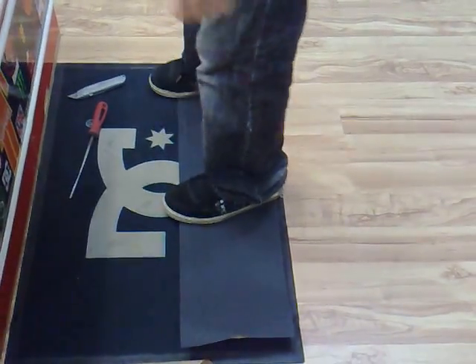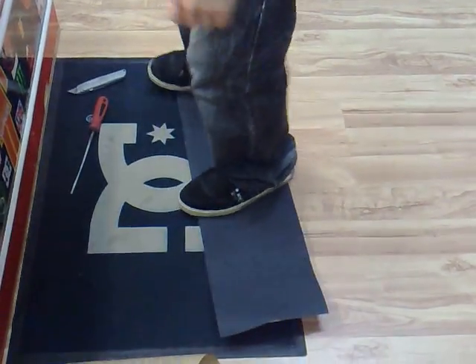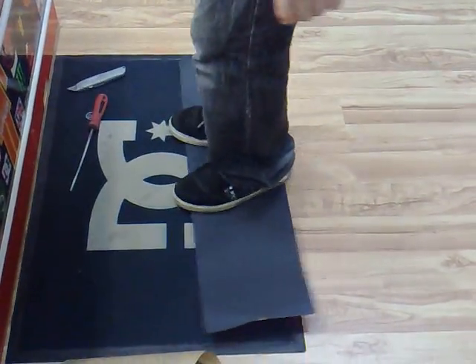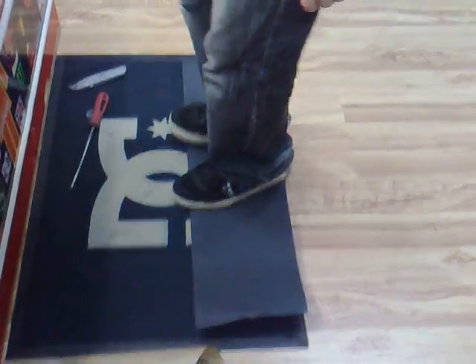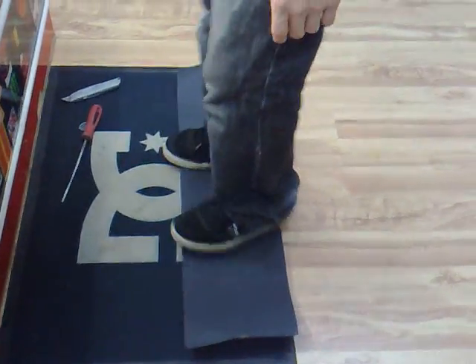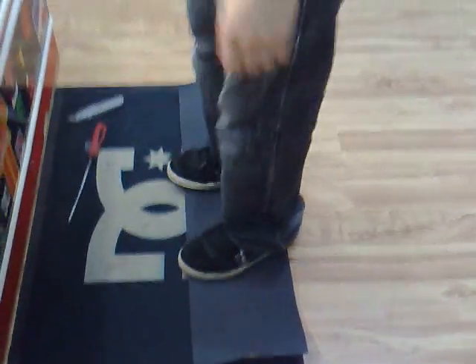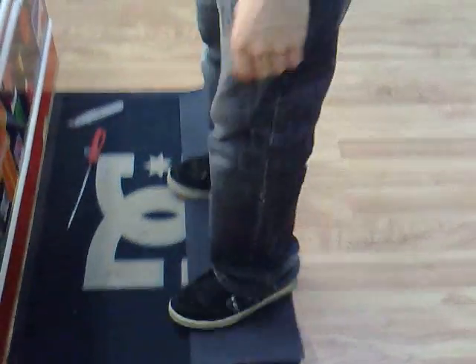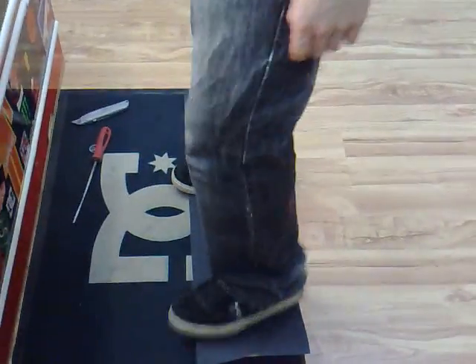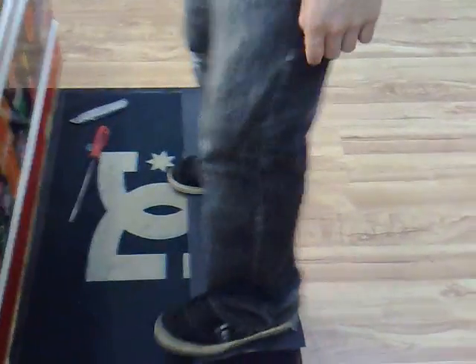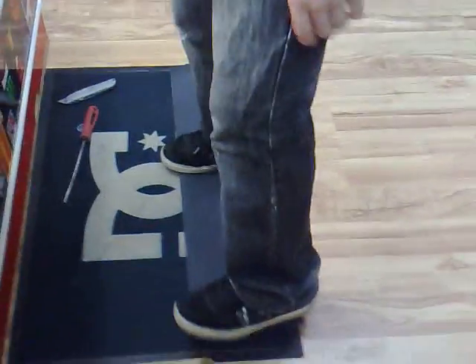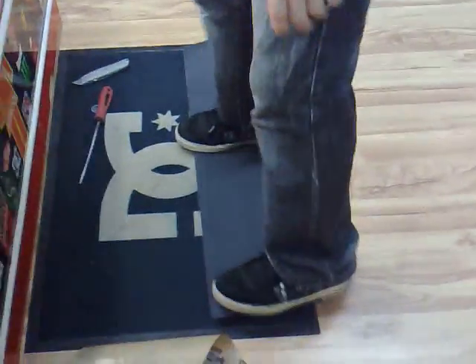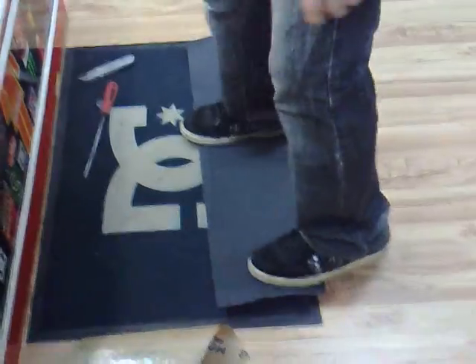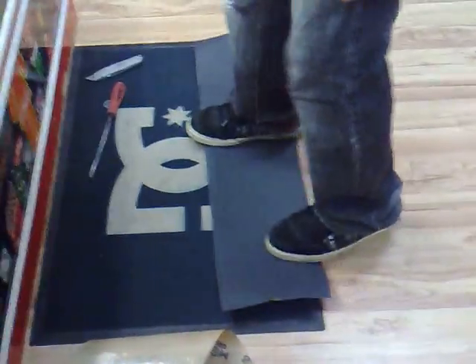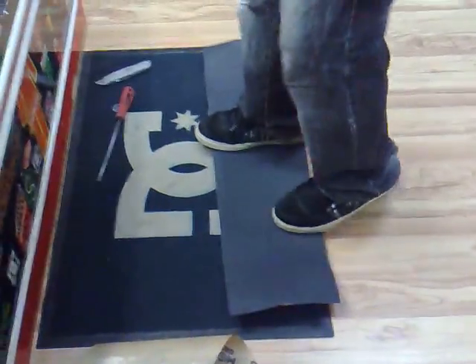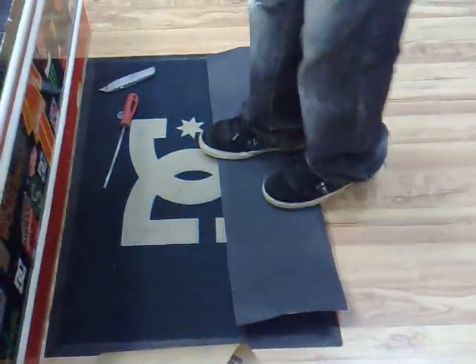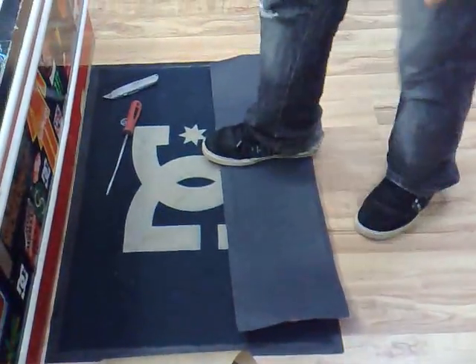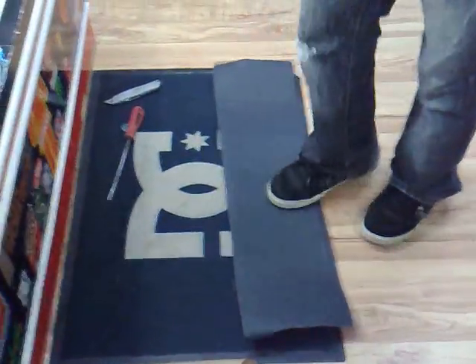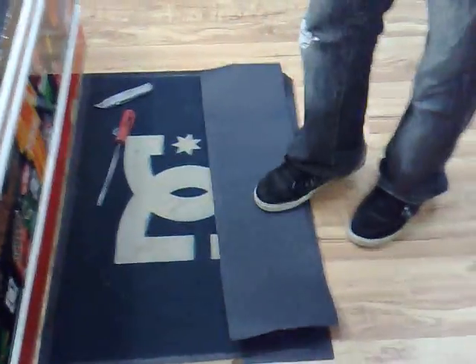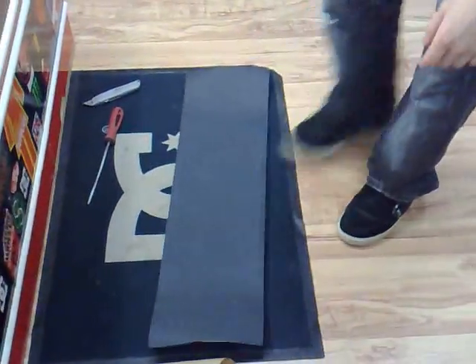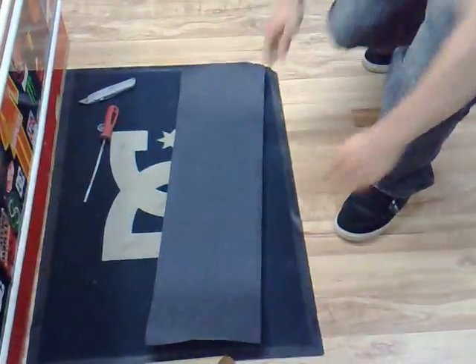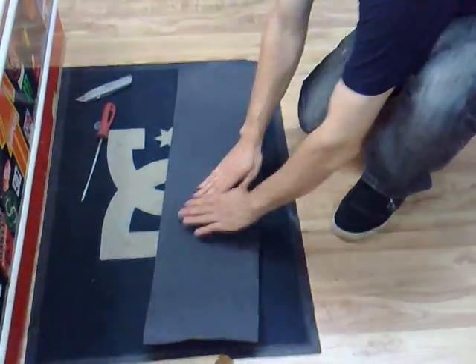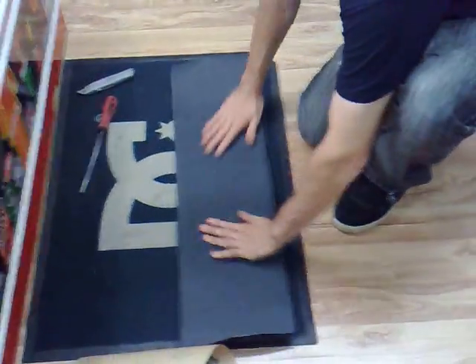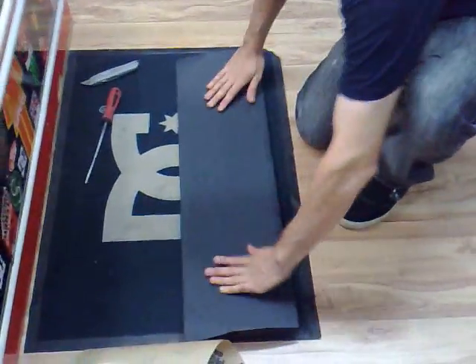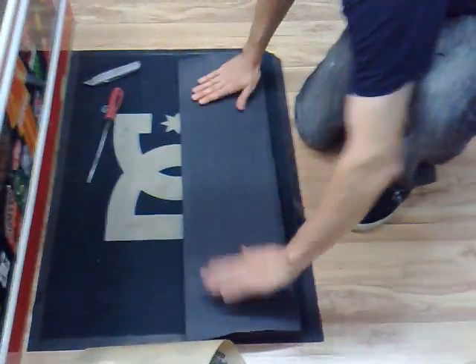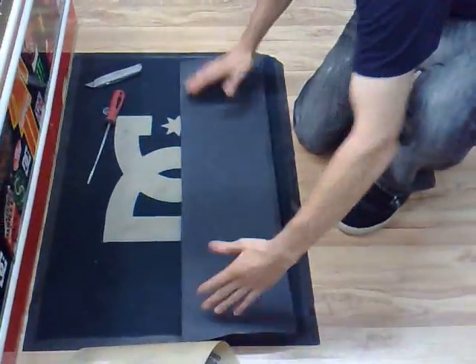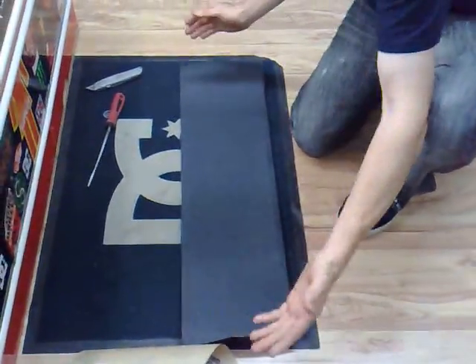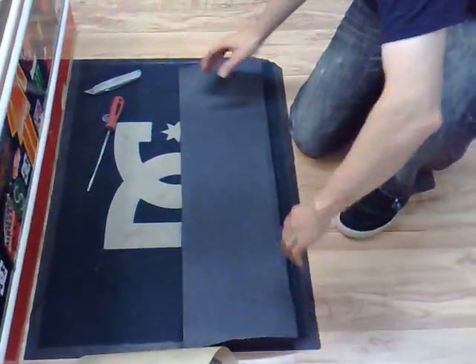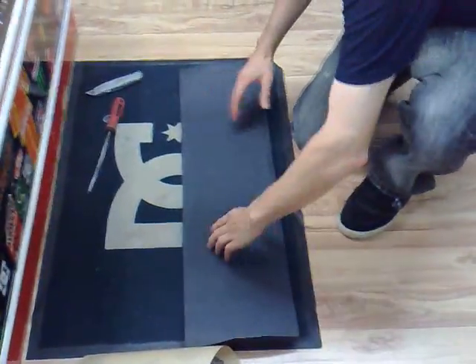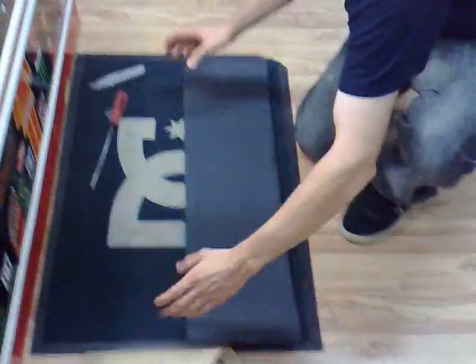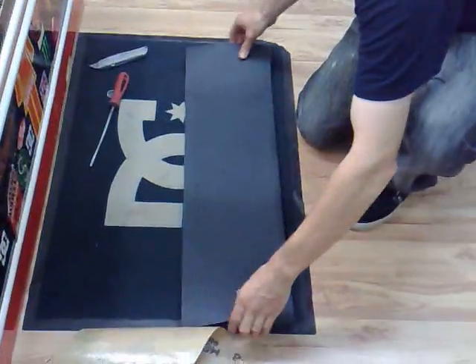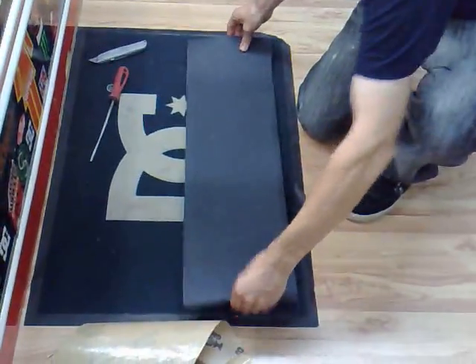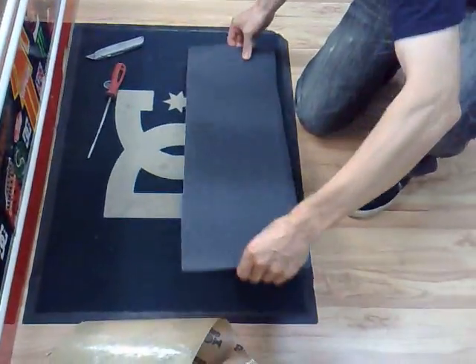Stand on it a little bit just to get it nicely down. As you can see — perfectly flat, no air bubbles, no creases whatsoever.